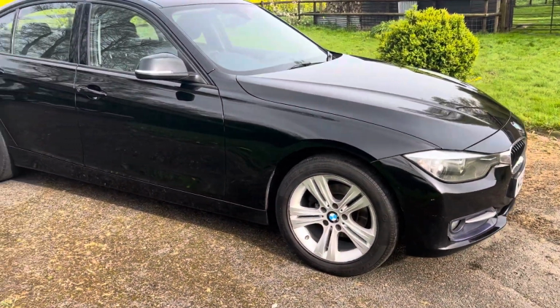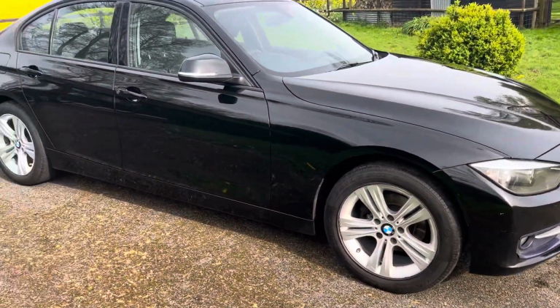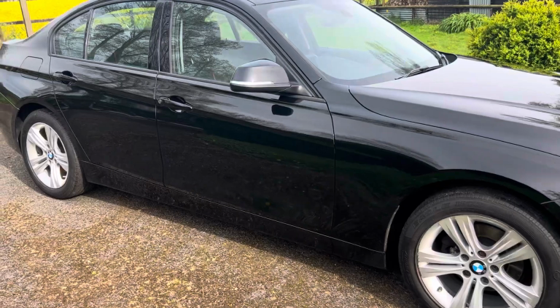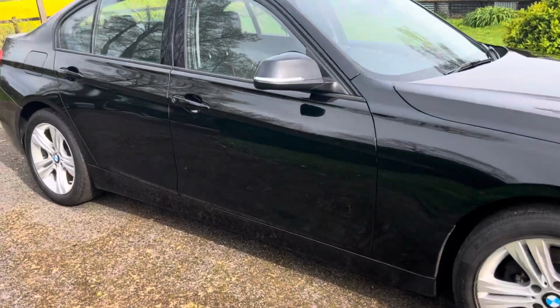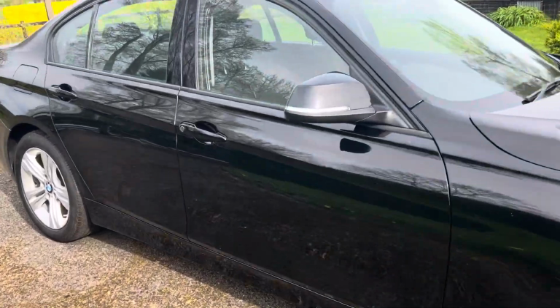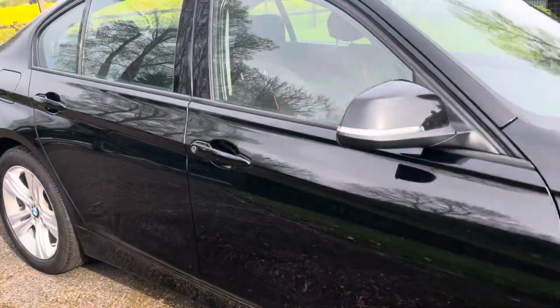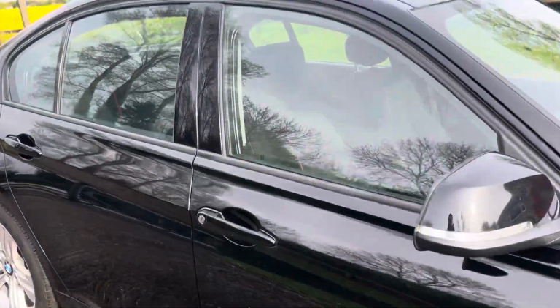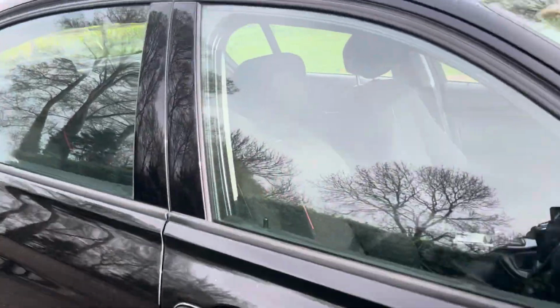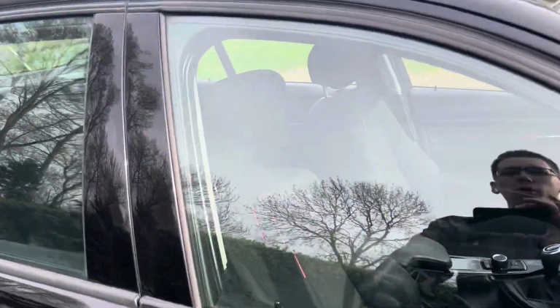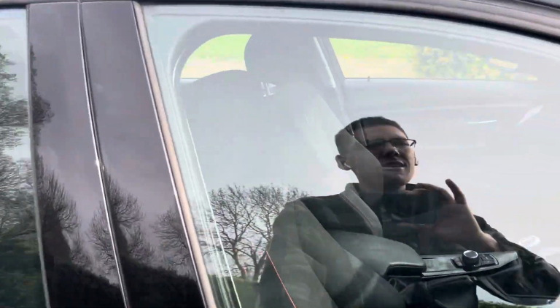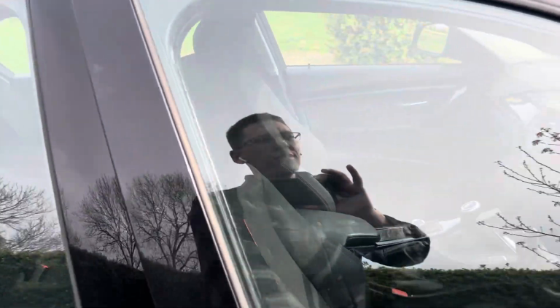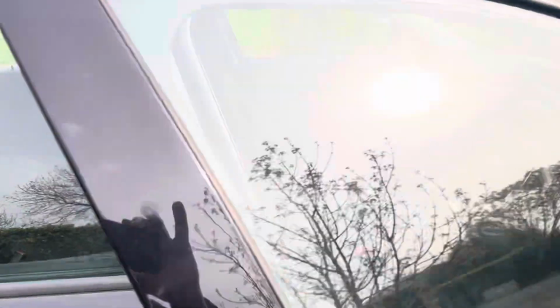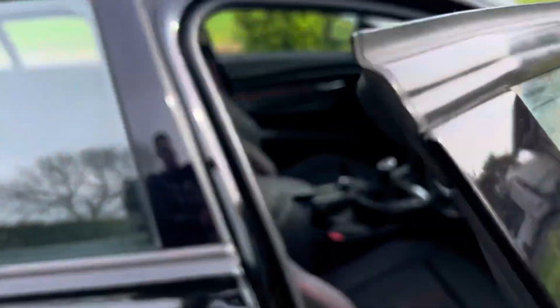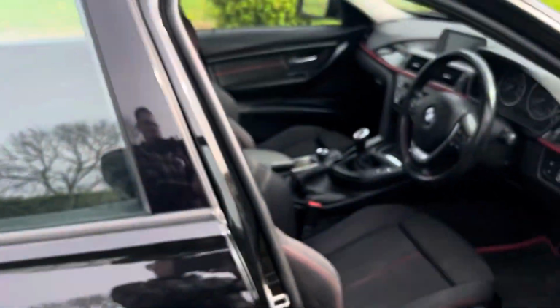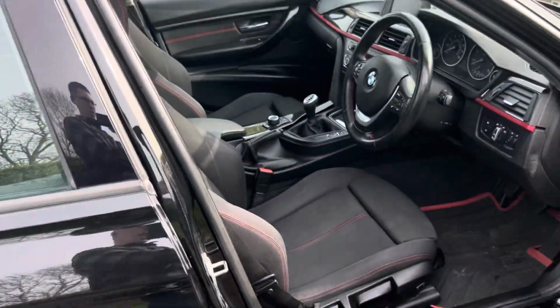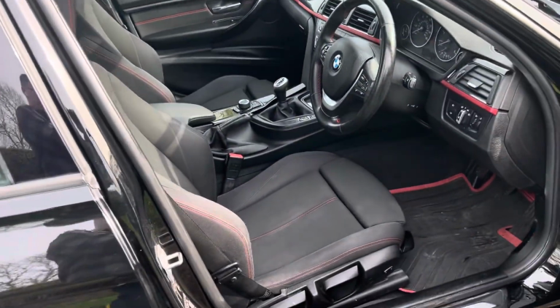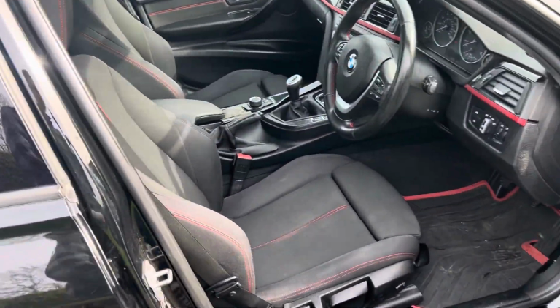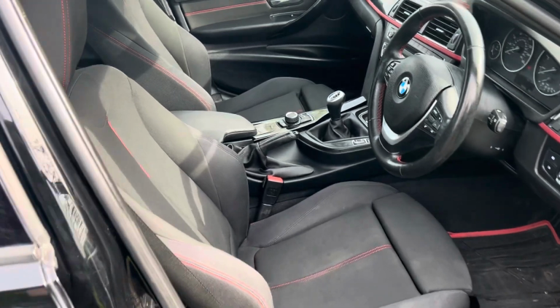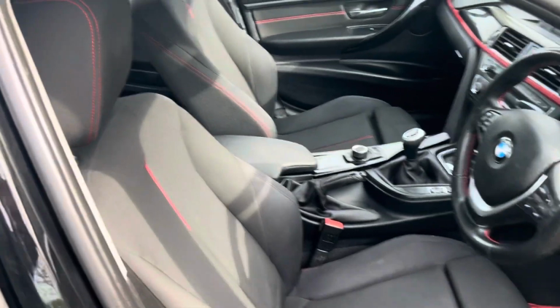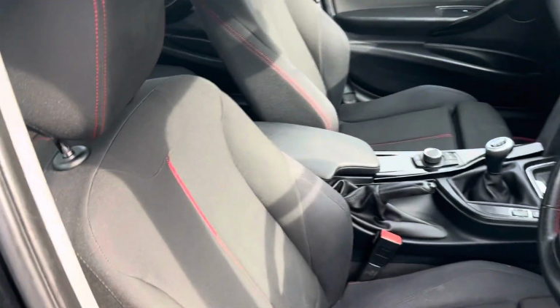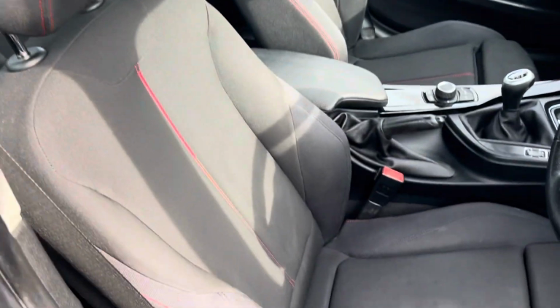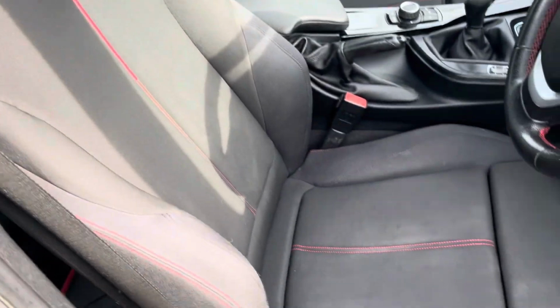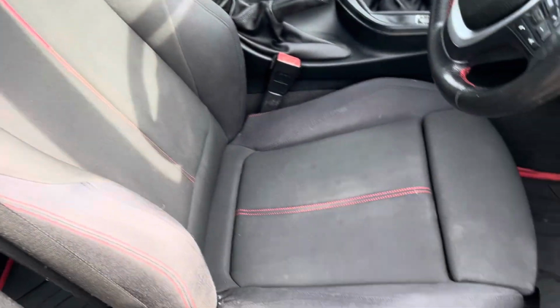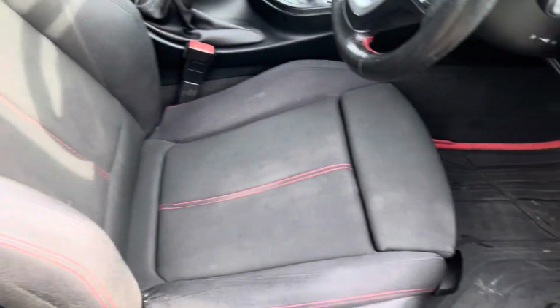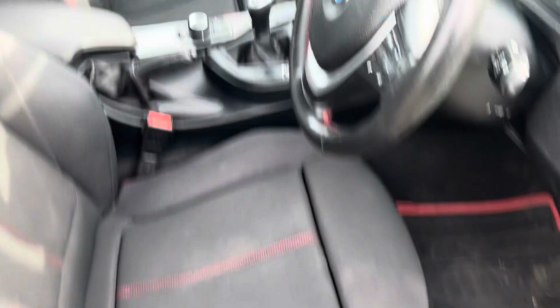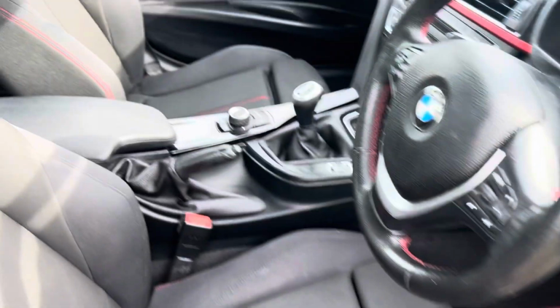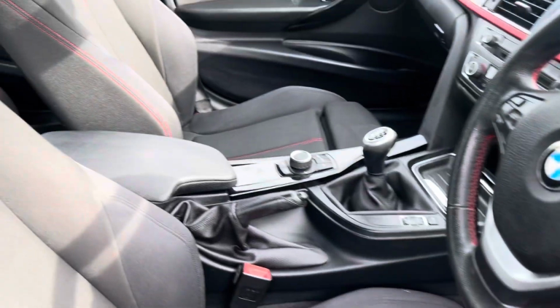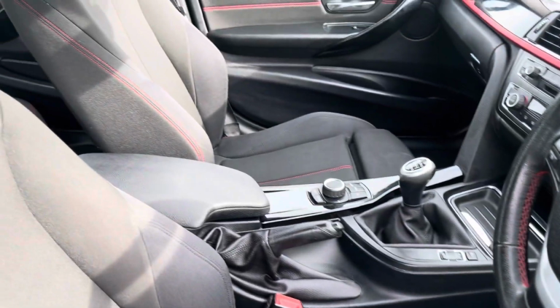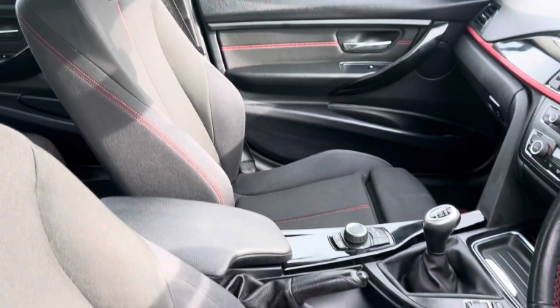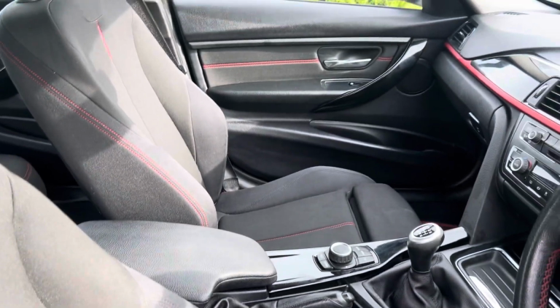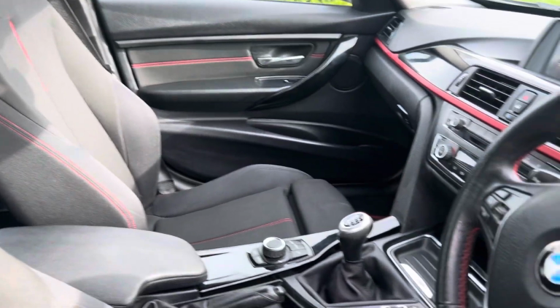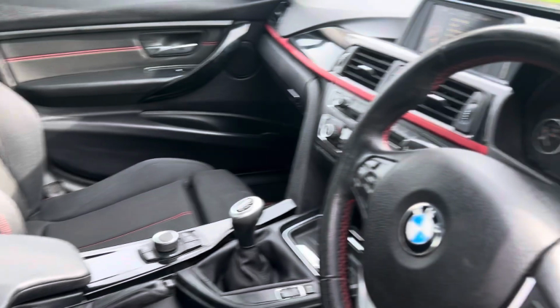...red trim inside, red accents. It's got the cloth sport seats — as you'll see here, the interior is very tidy. It's a manual.